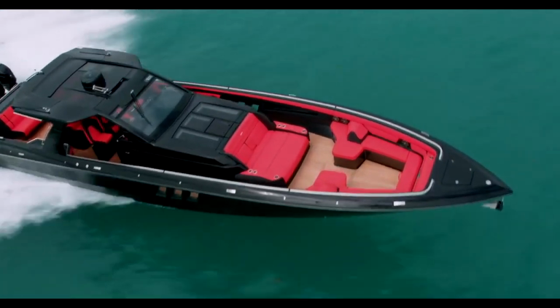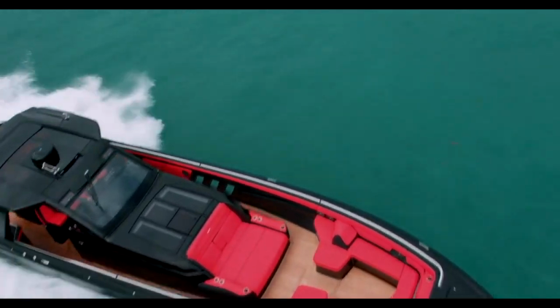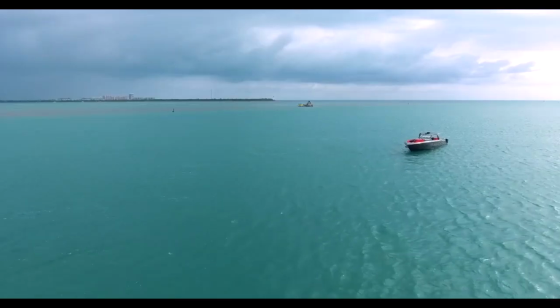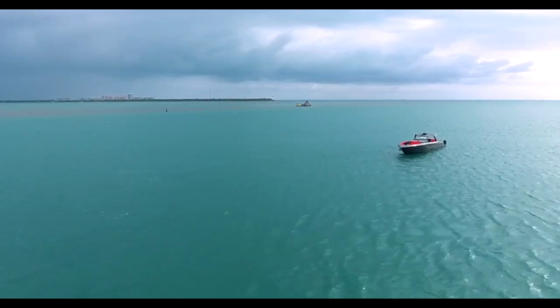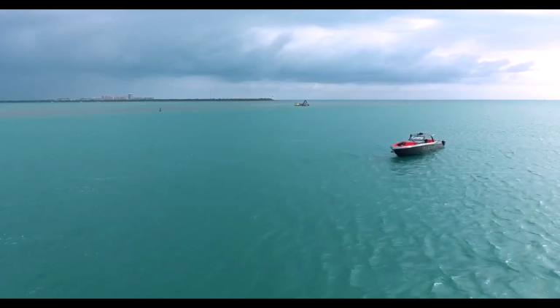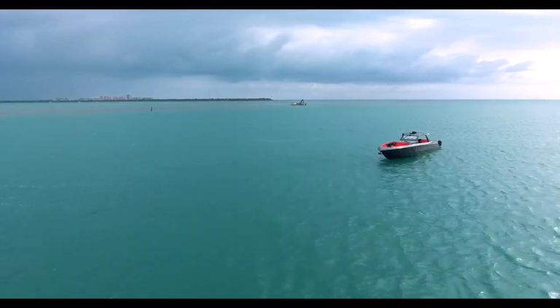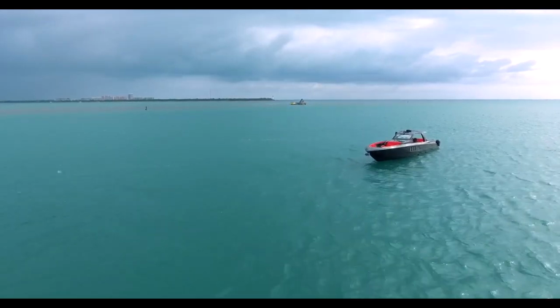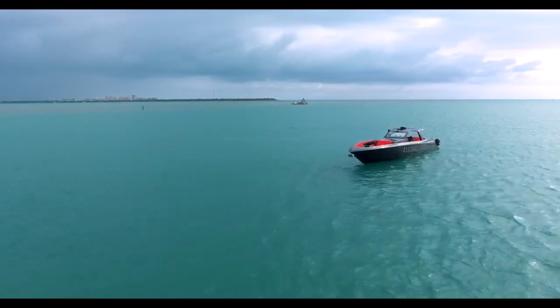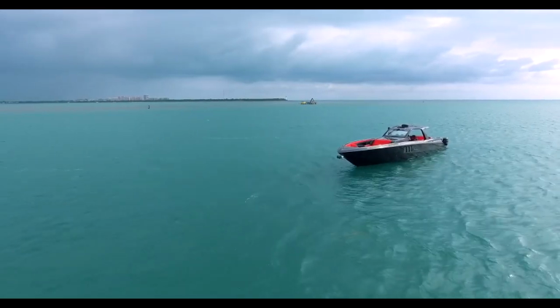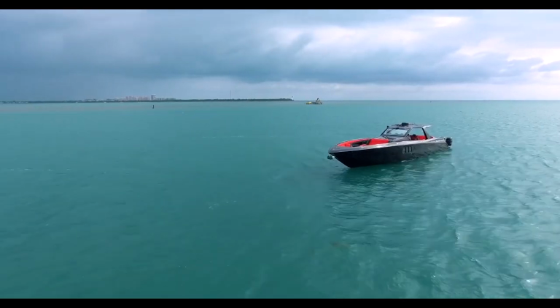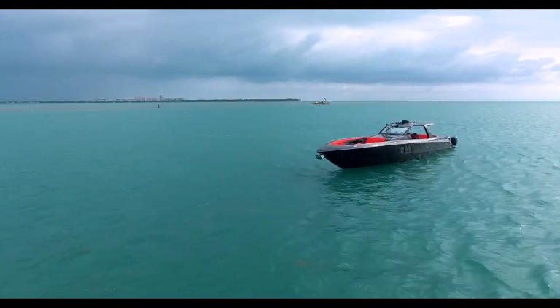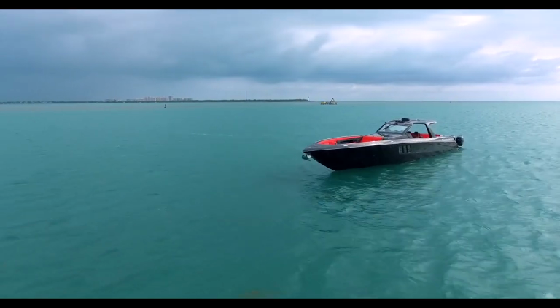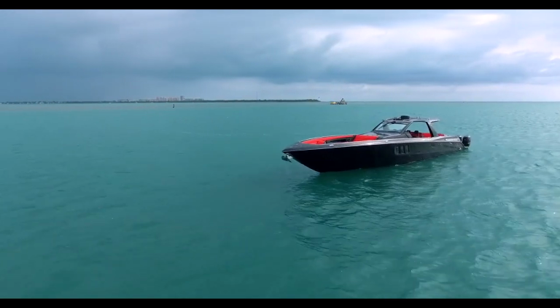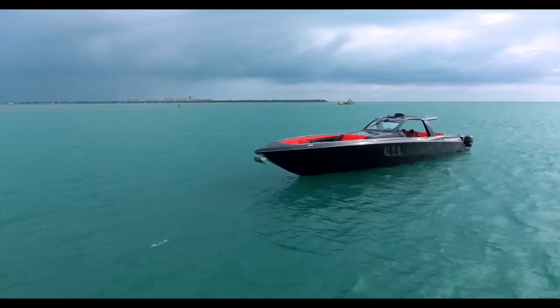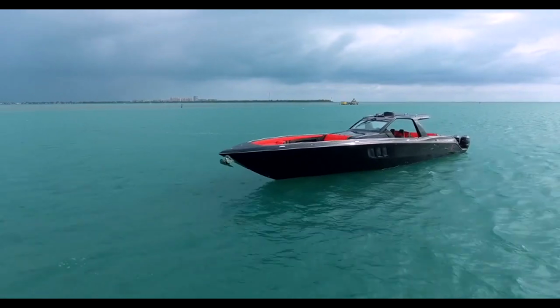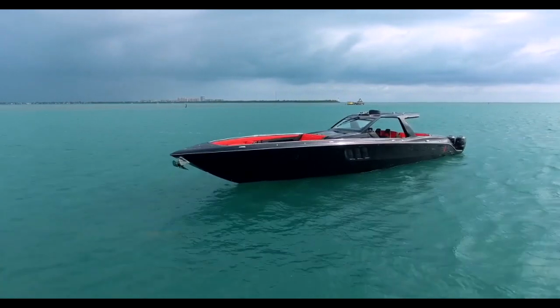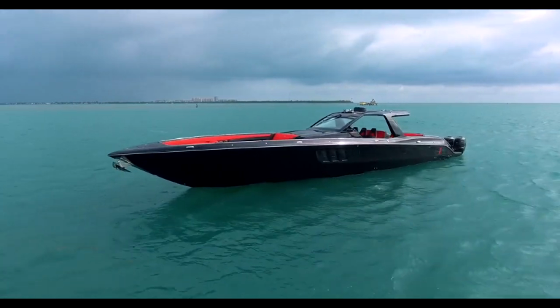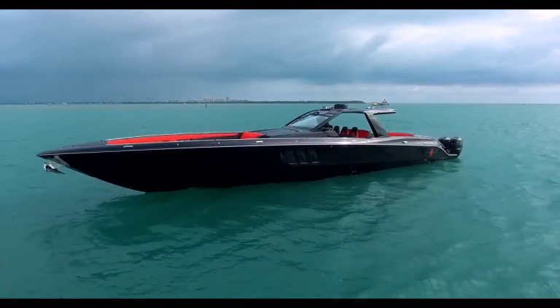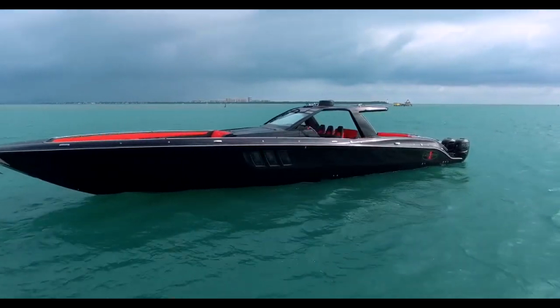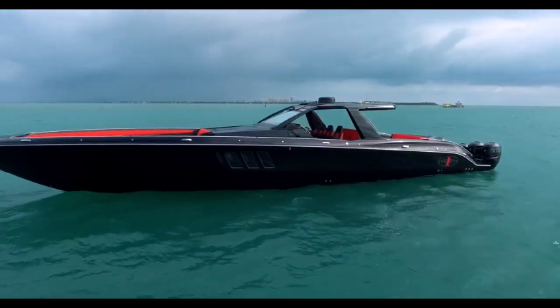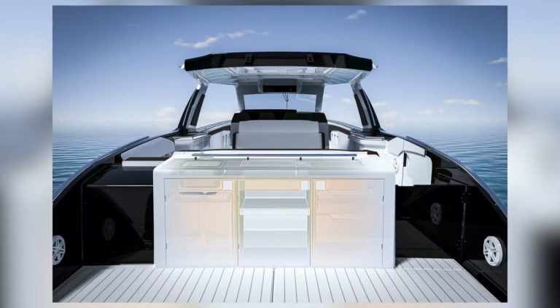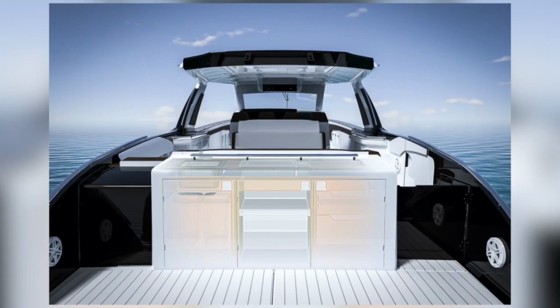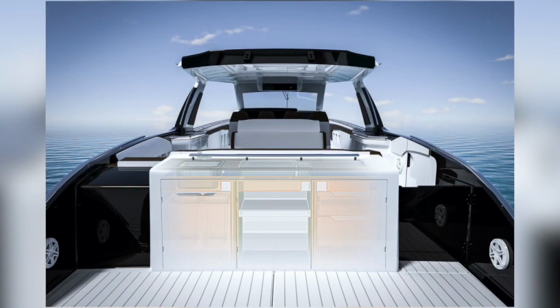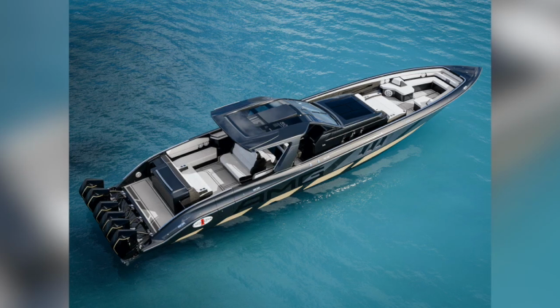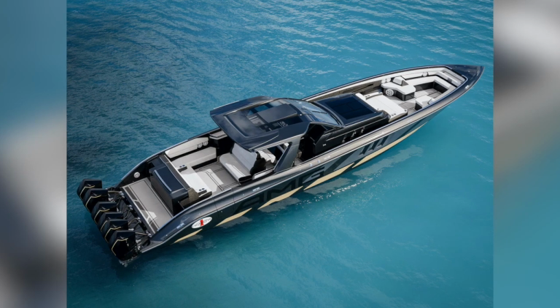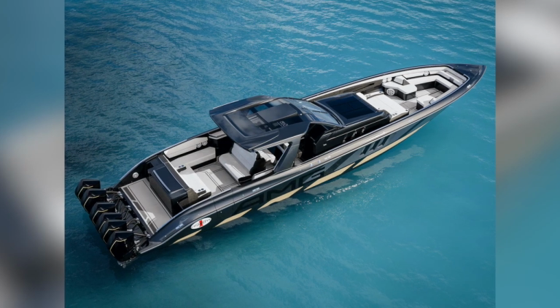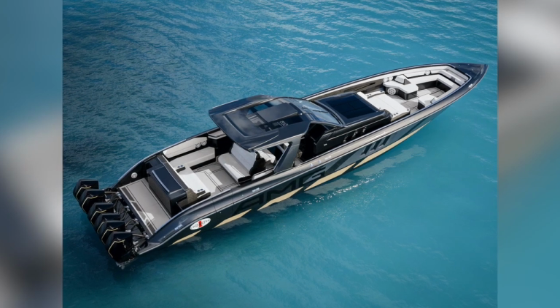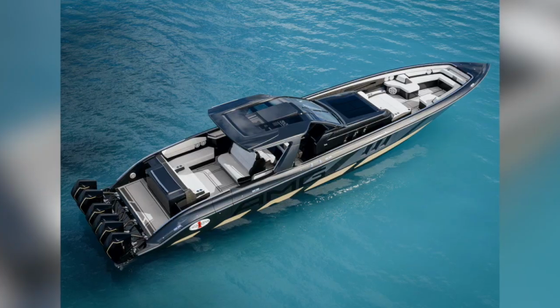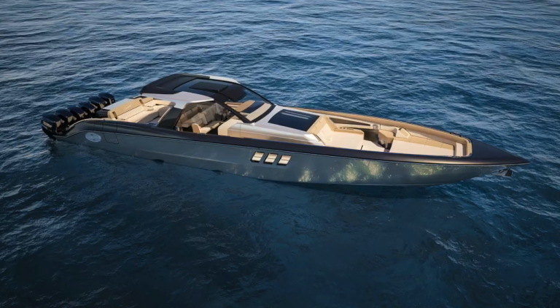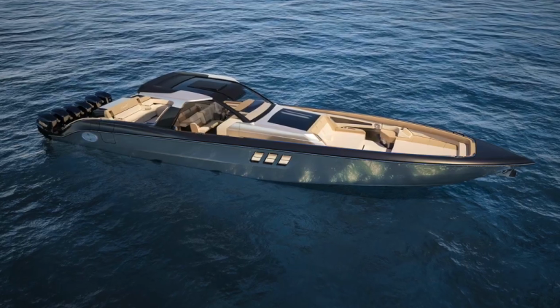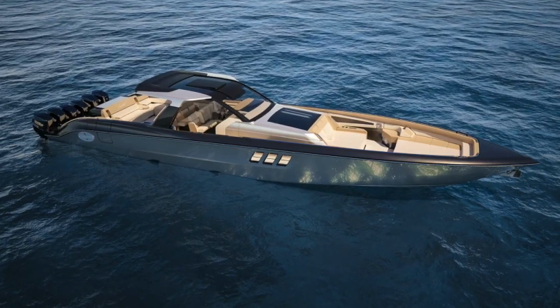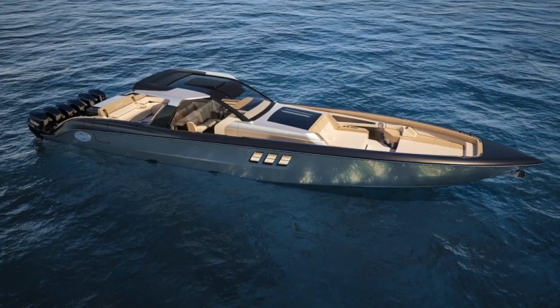This boat is like nothing else out there, which is what made Cigarette the household name that they are. They go above and beyond to create the customer's dream, even providing a digital rendering of each boat to their customers before they begin the manufacturing process.